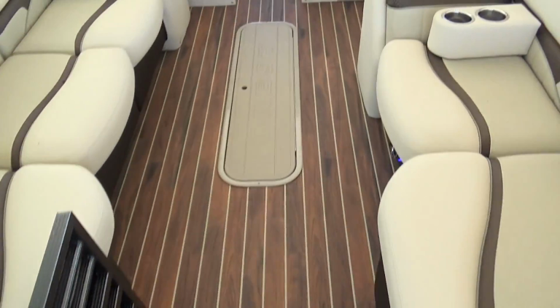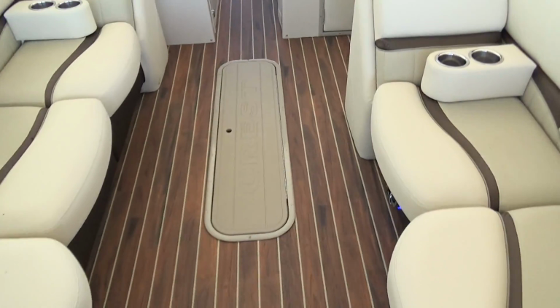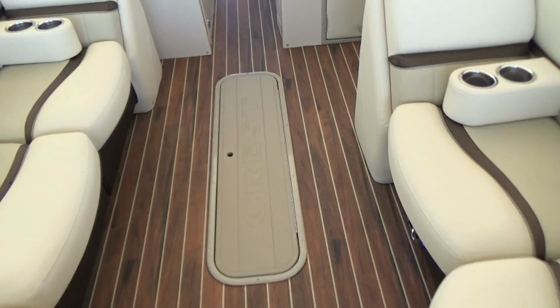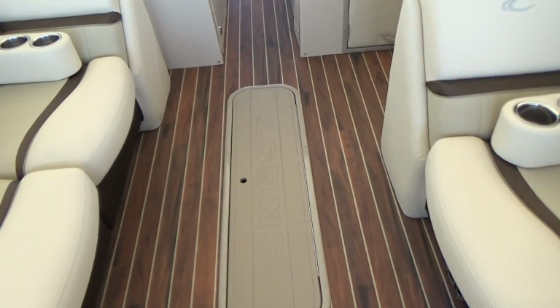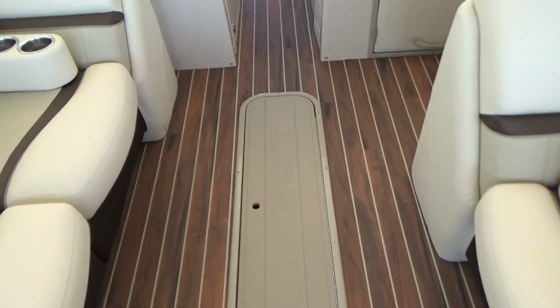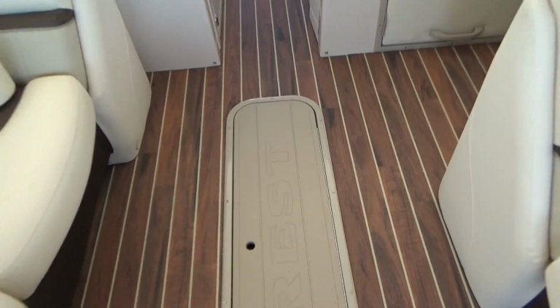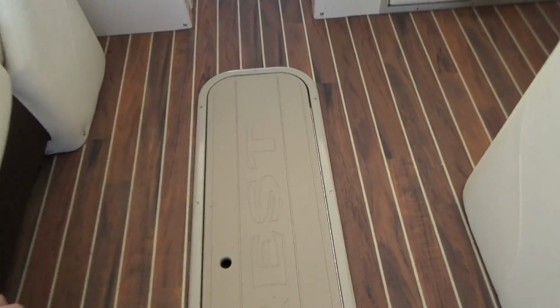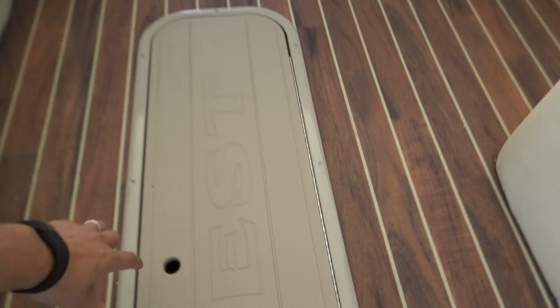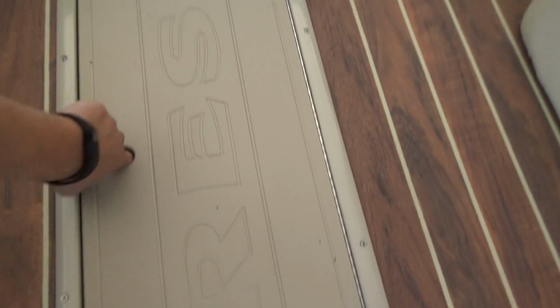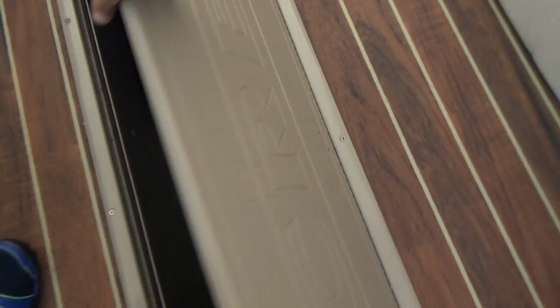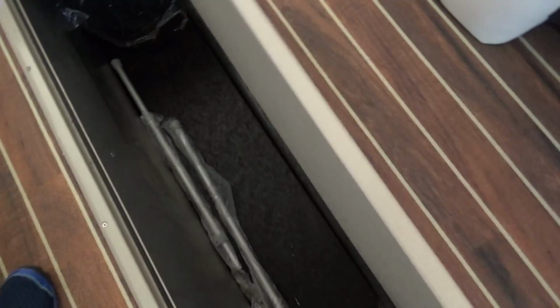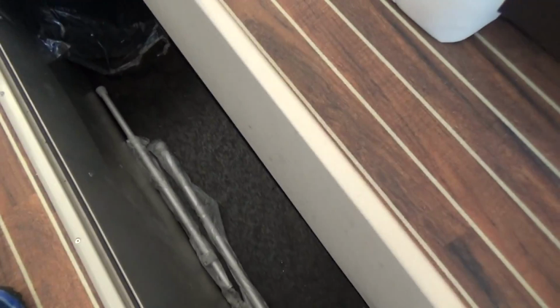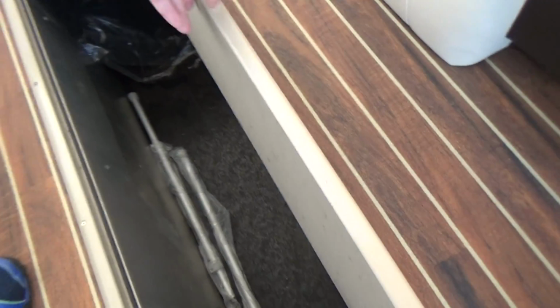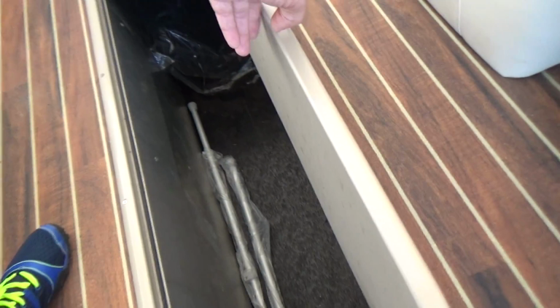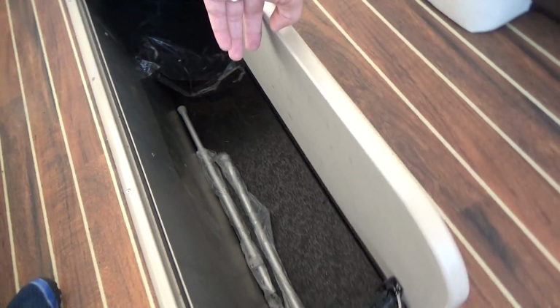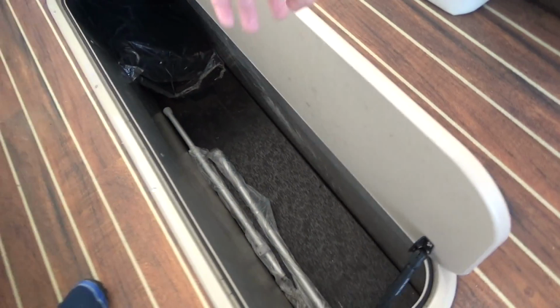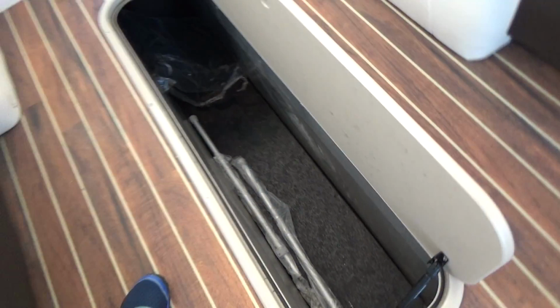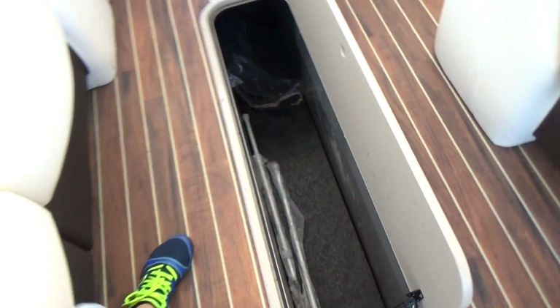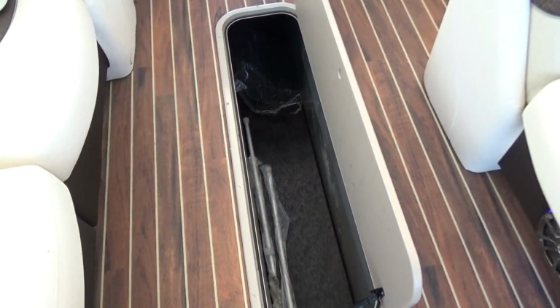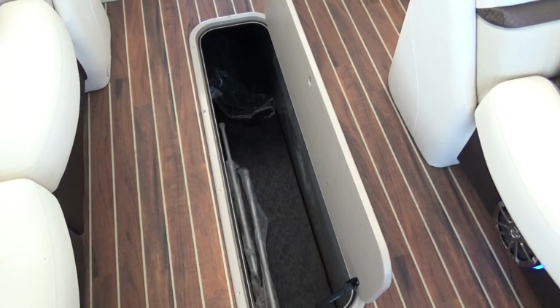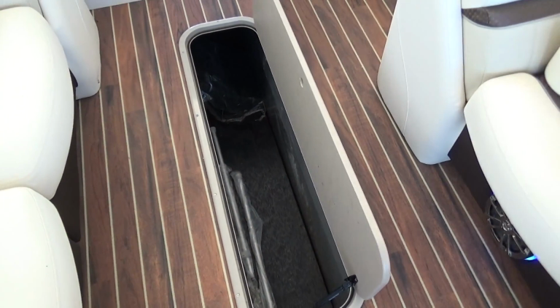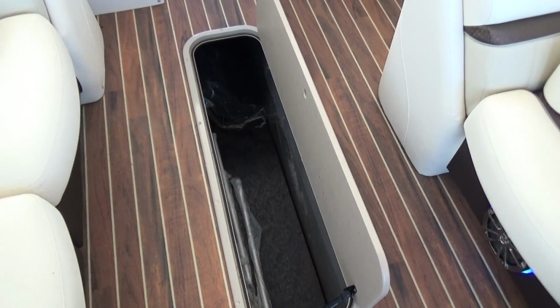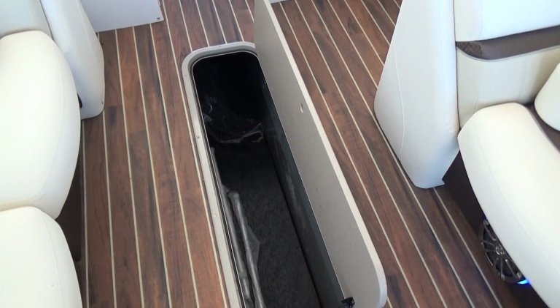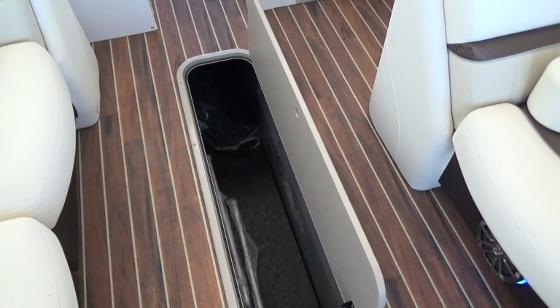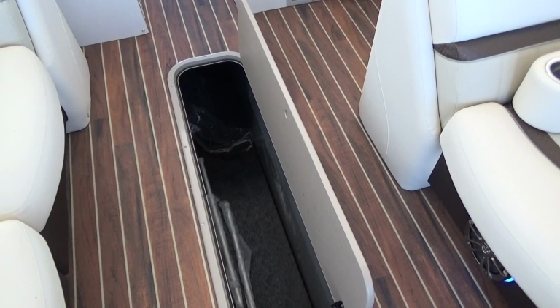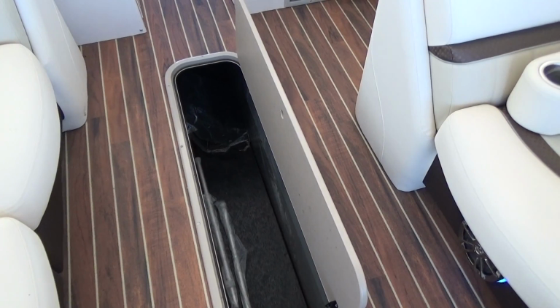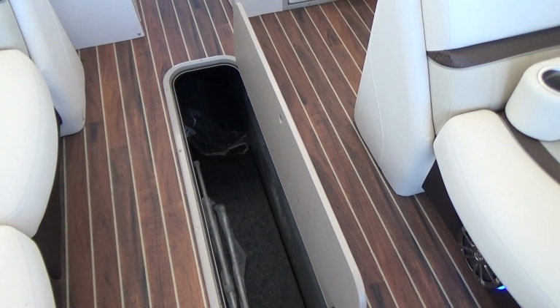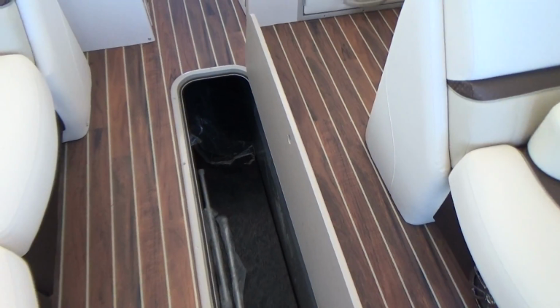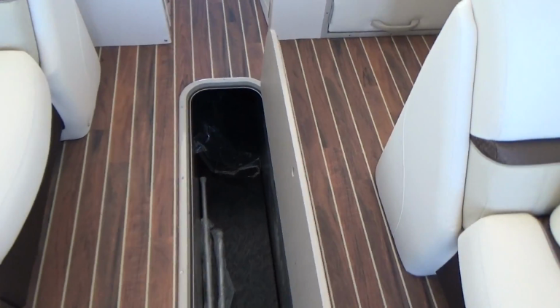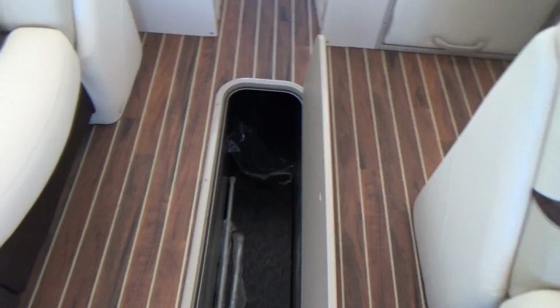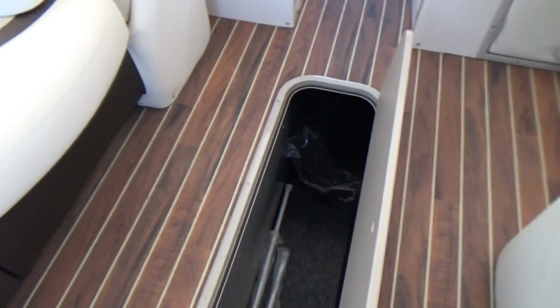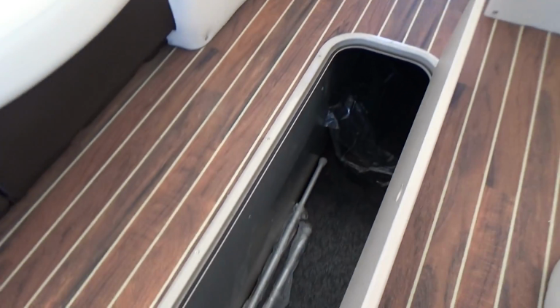Walking onto the boat, you can see the Continental has very deep storage — great for anything that you want to put in there: inflatables, kids, coolers, you name it.